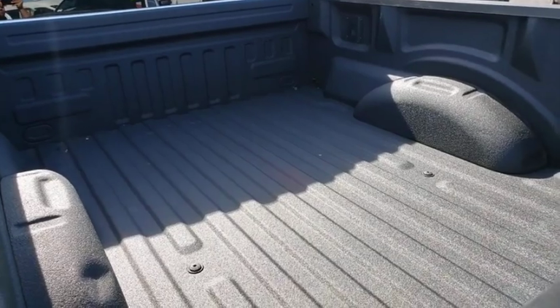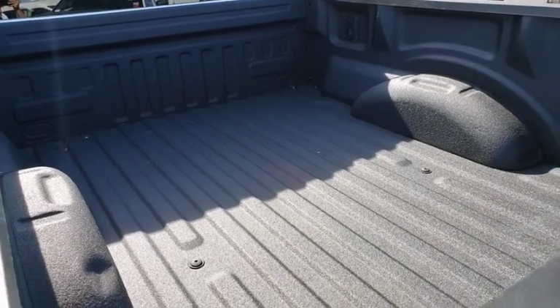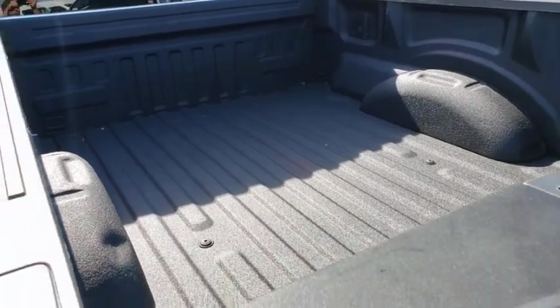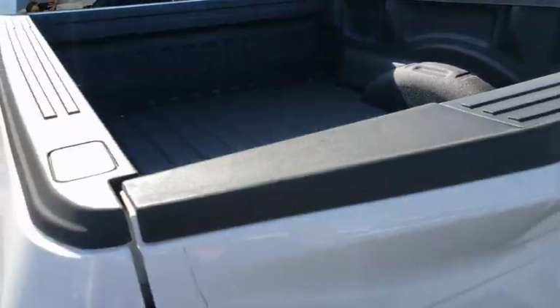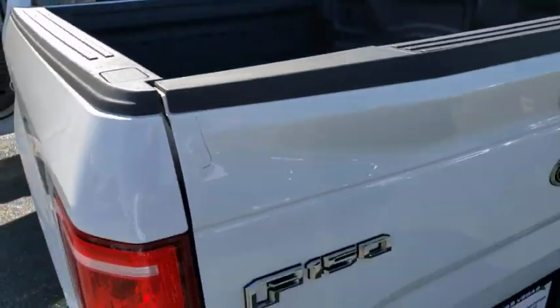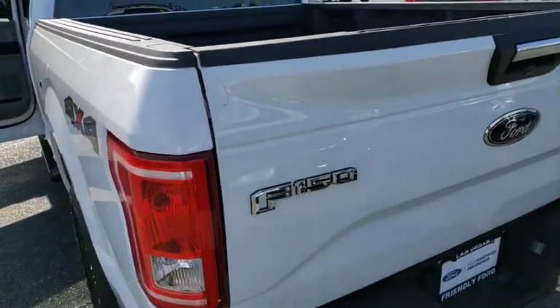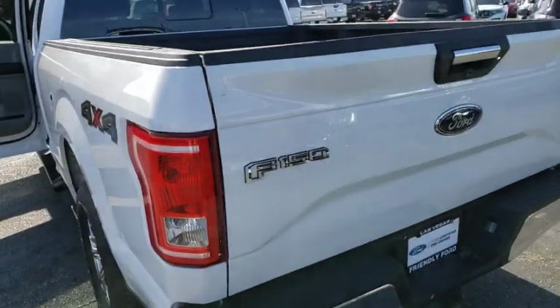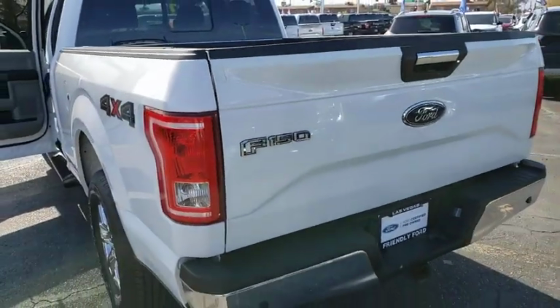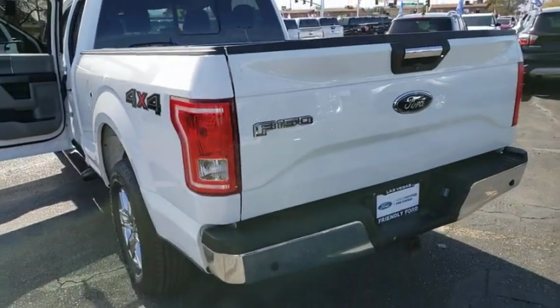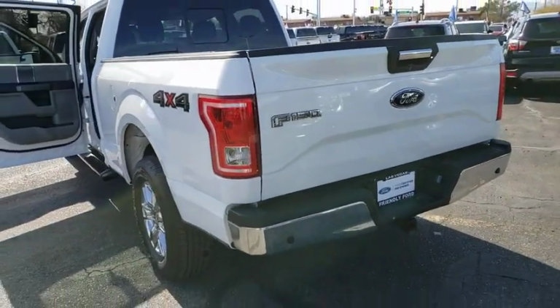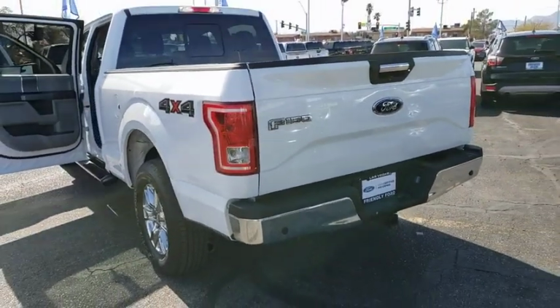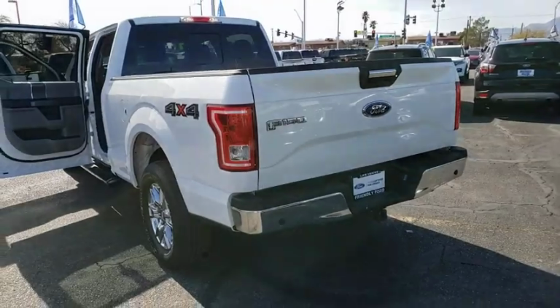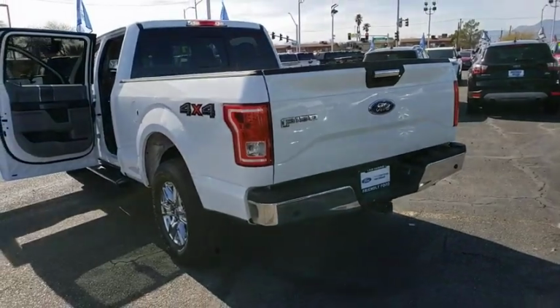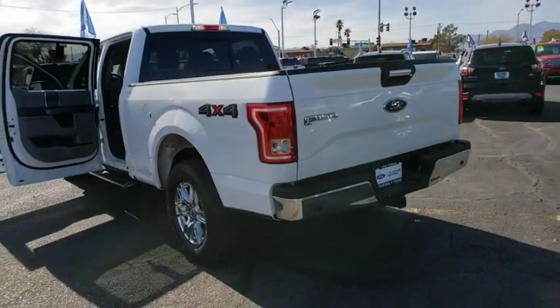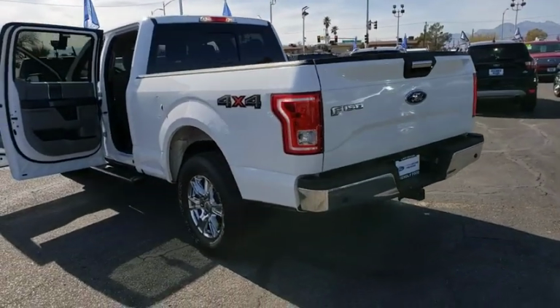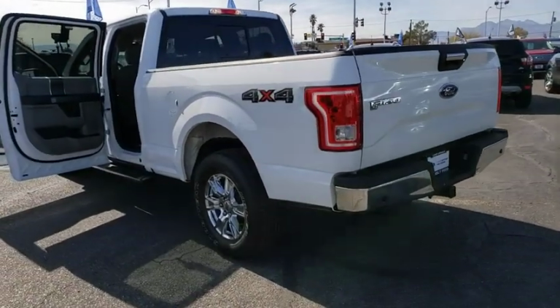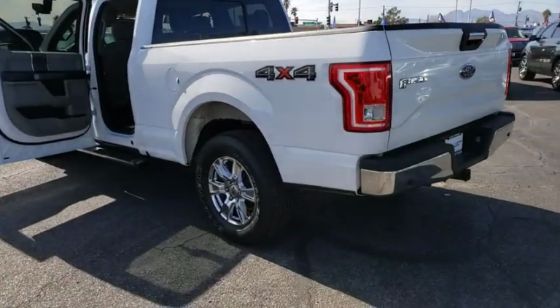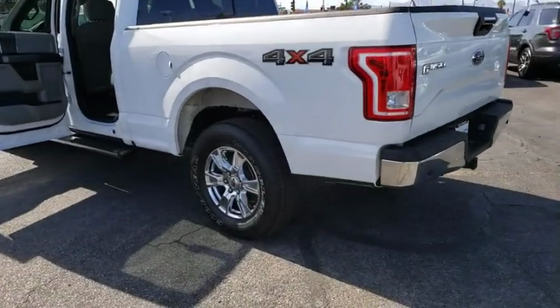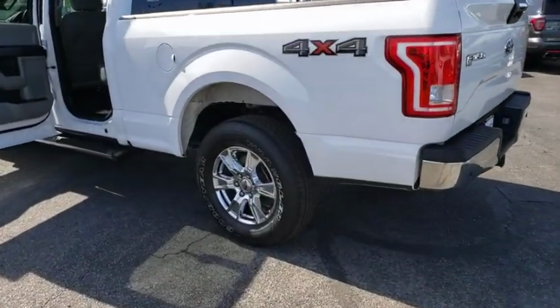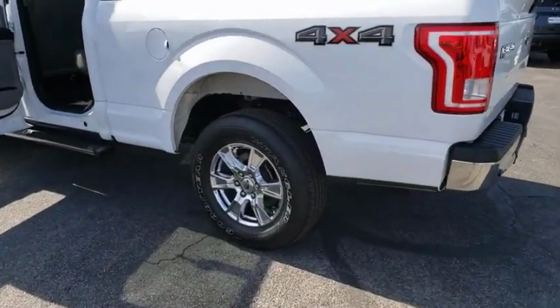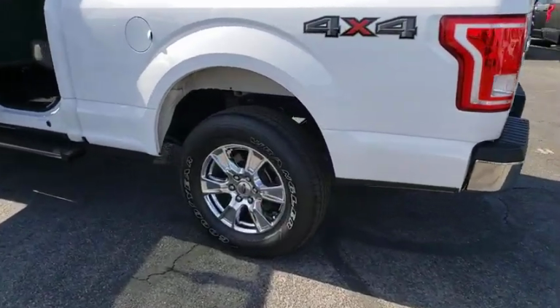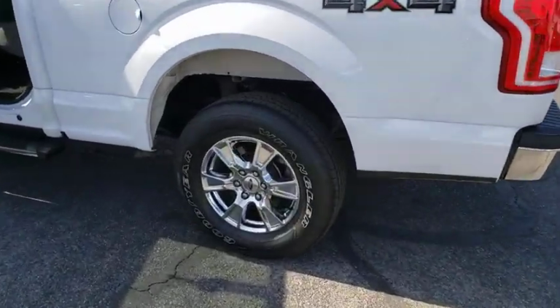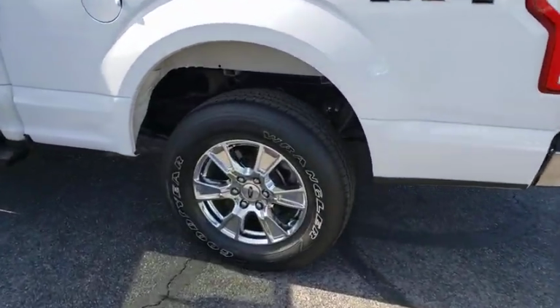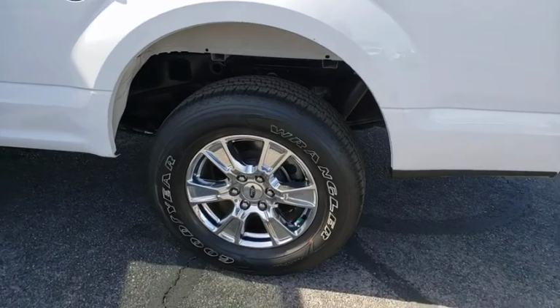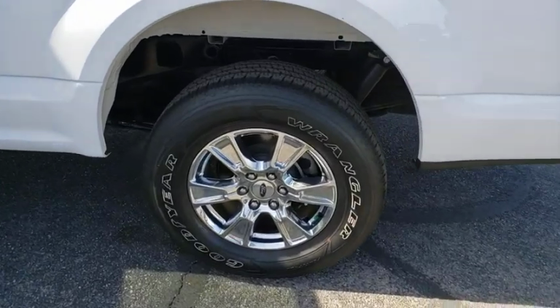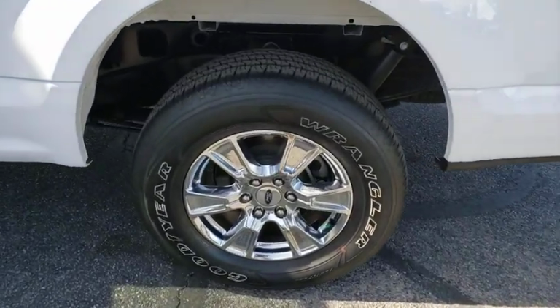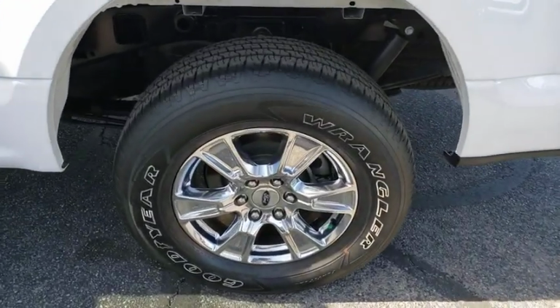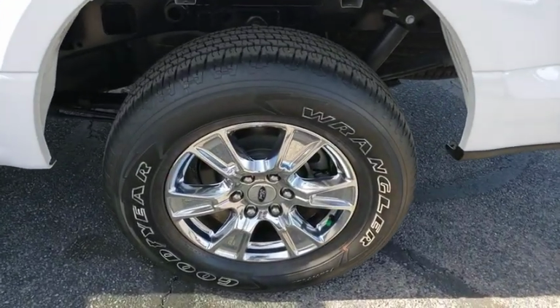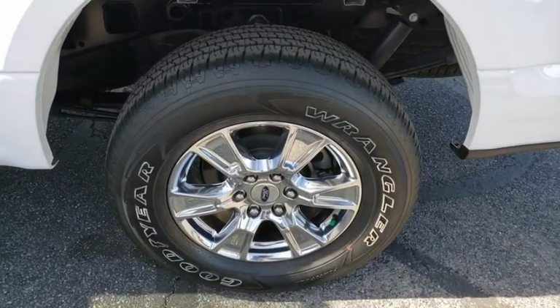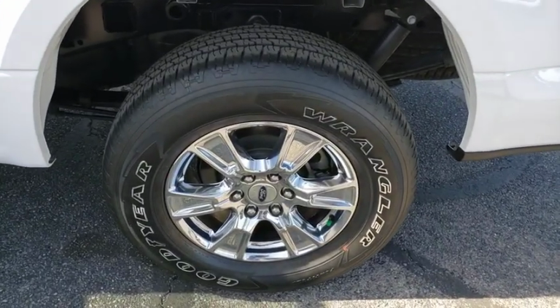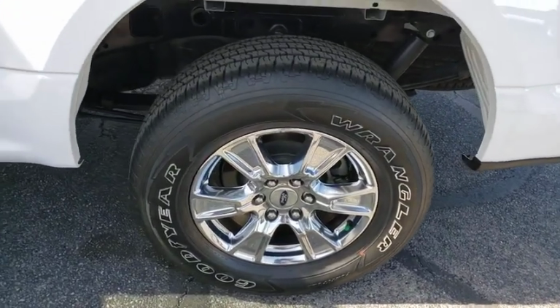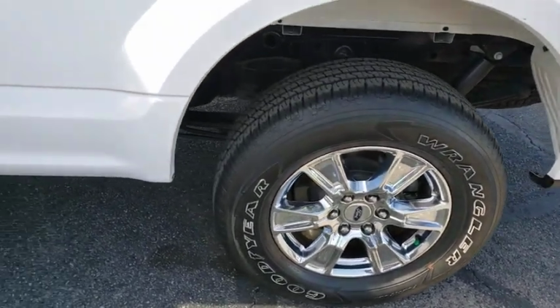Four-wheel disc brakes, center armrest, voice-activated navigation system, electronic stability control, power windows, rear window defroster, fog lights, compass, security system, CD player, heated front seats.